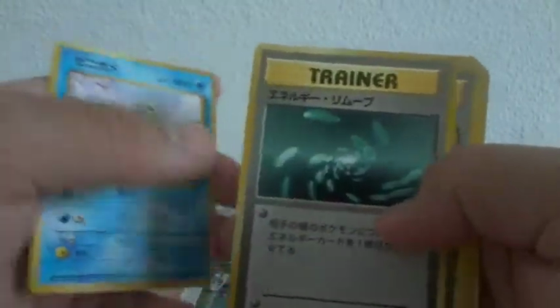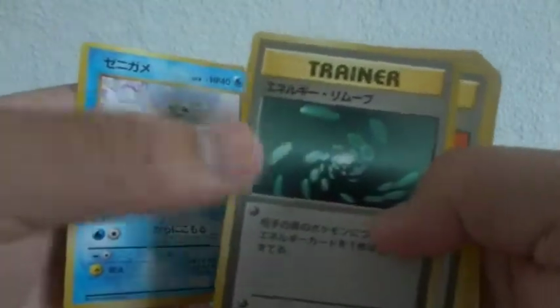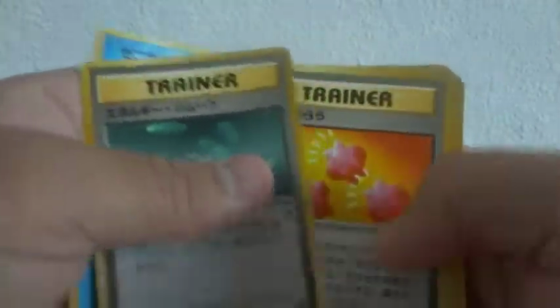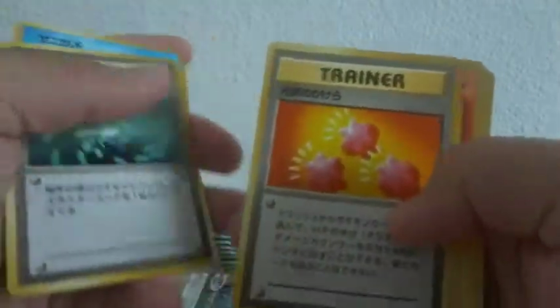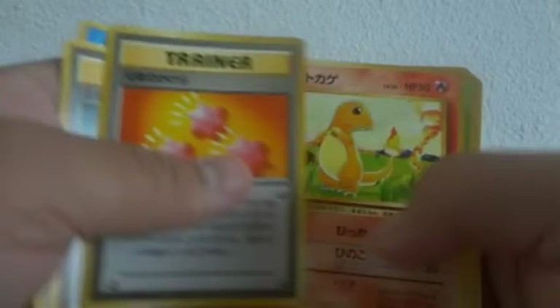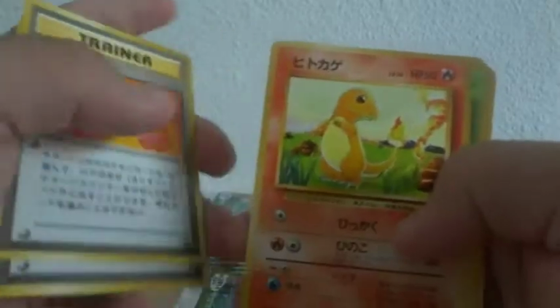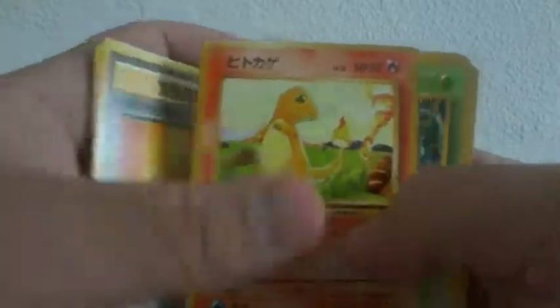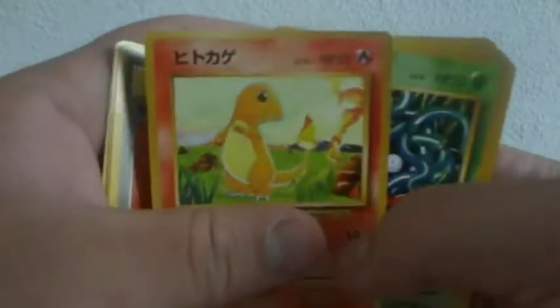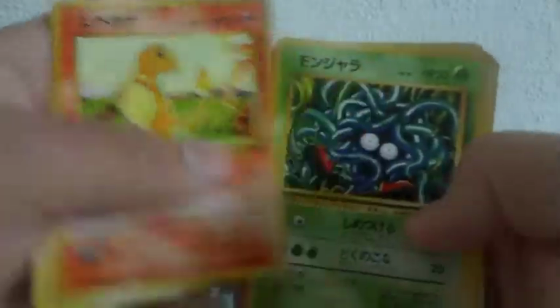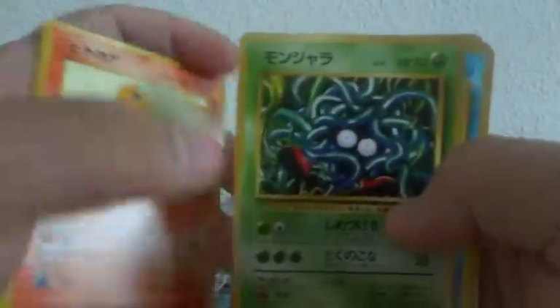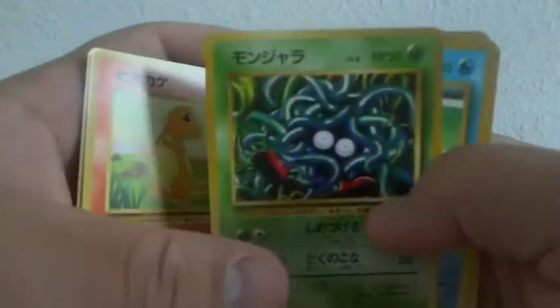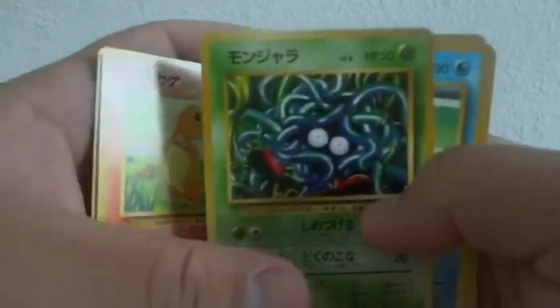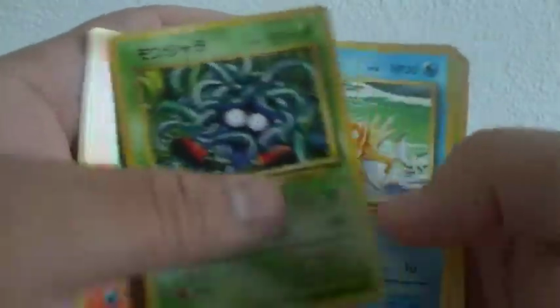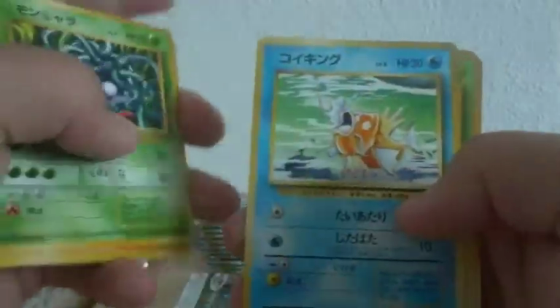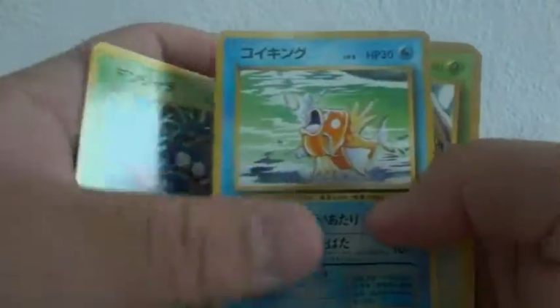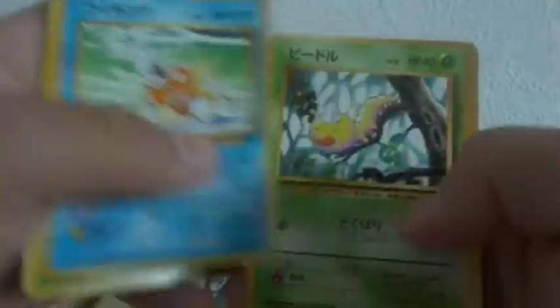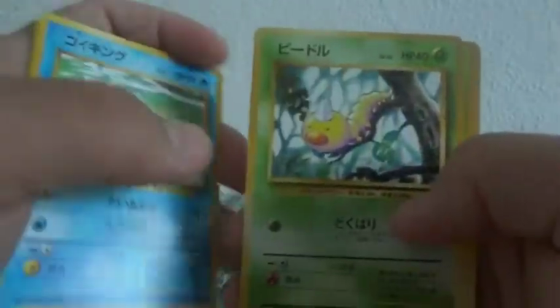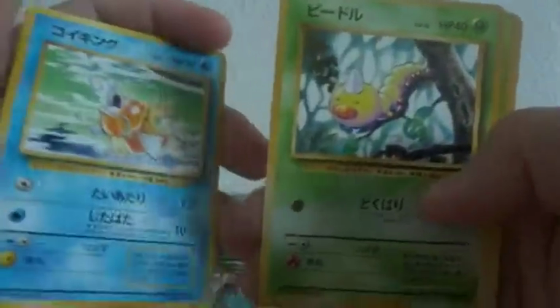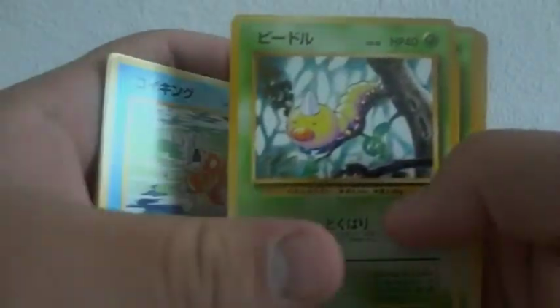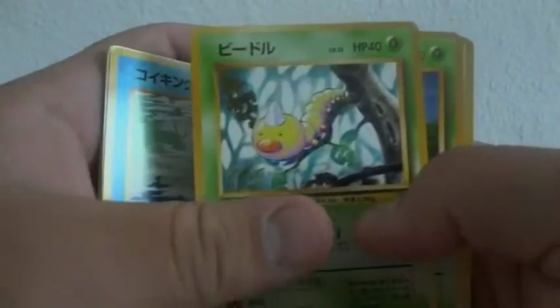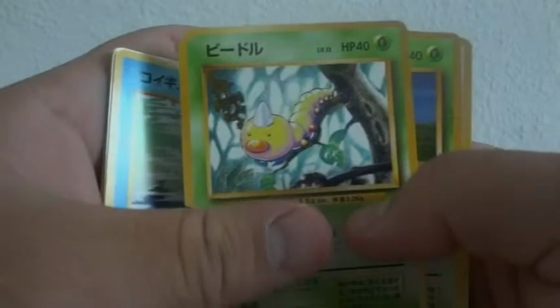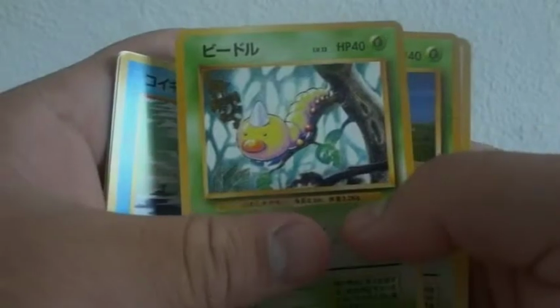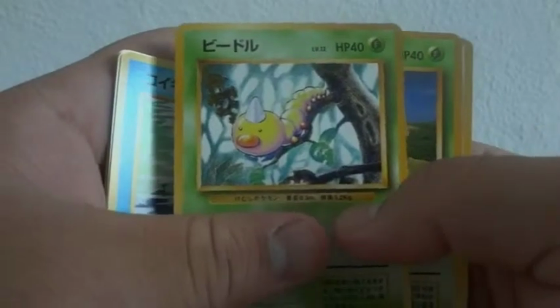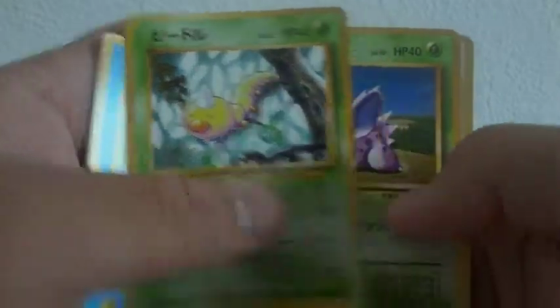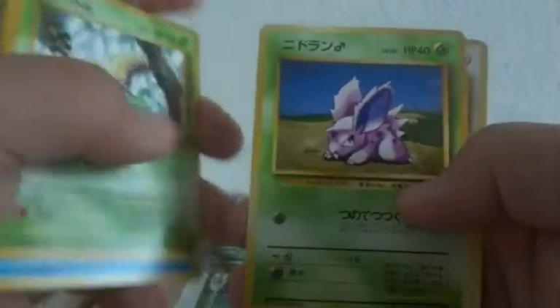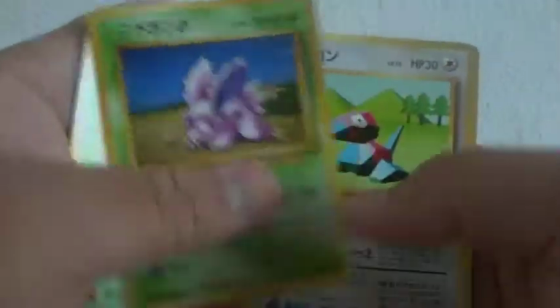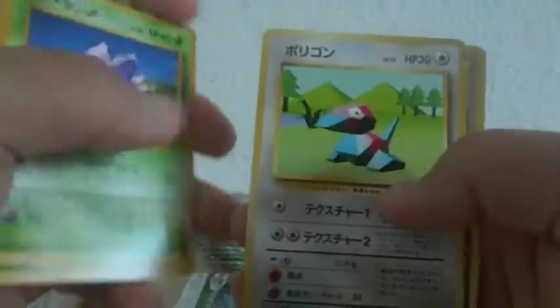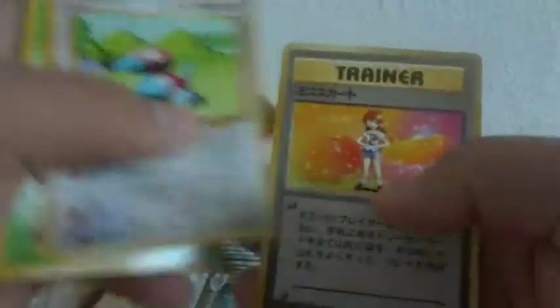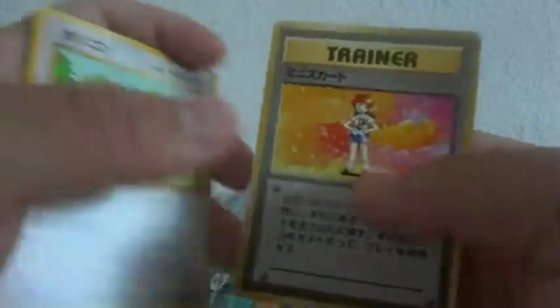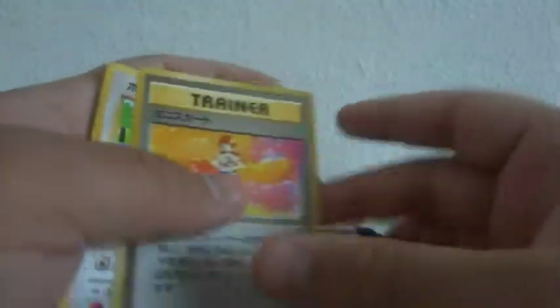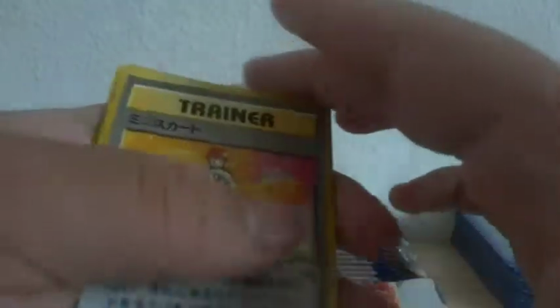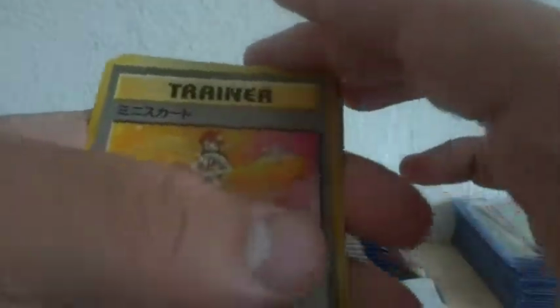Squirtle, trainer, trainer, Charmander, Tangela, Magikarp — that's the first one I've seen — Porygon, and a rare trainer.